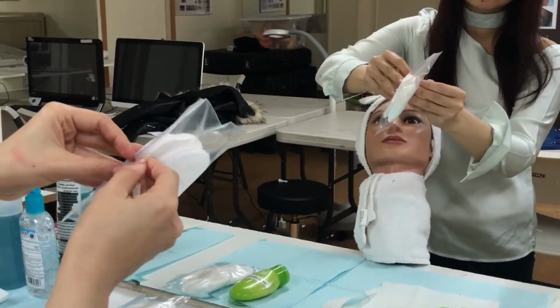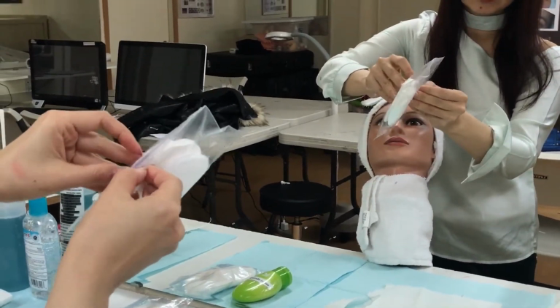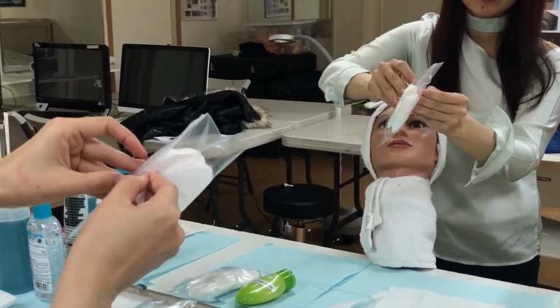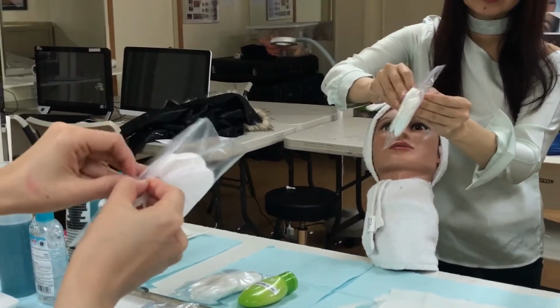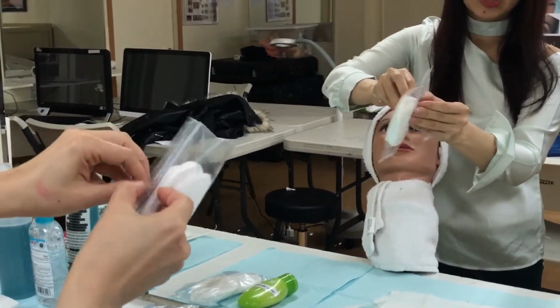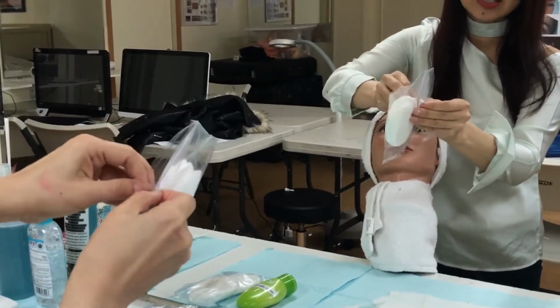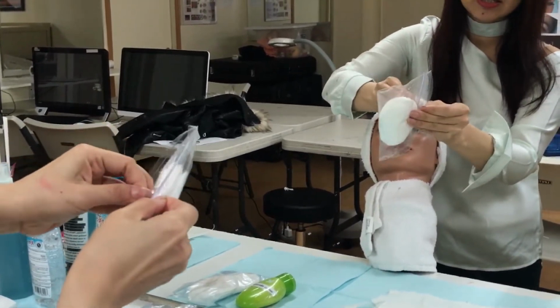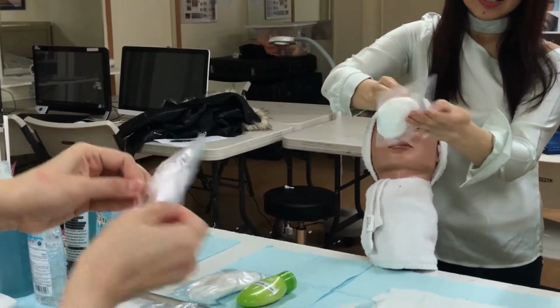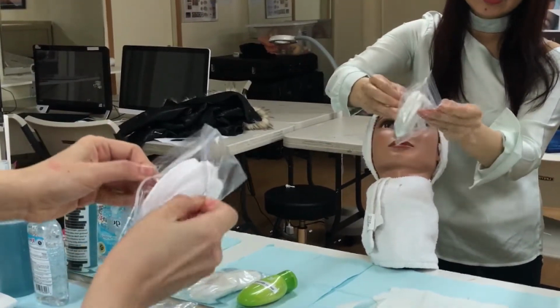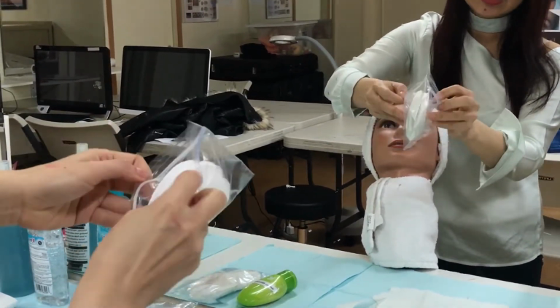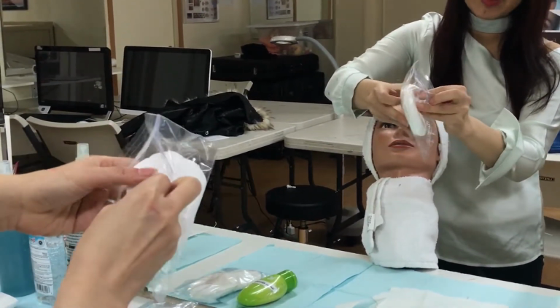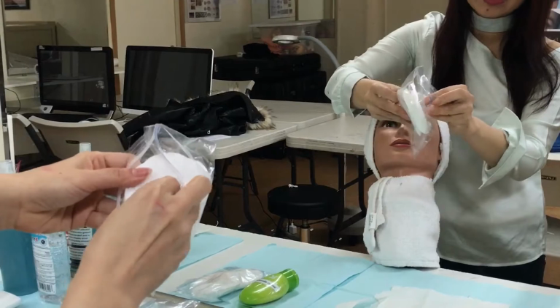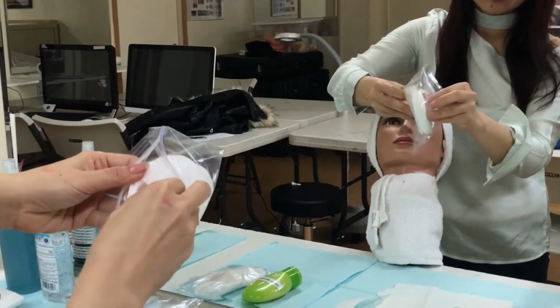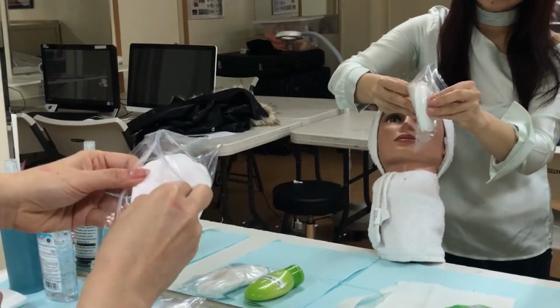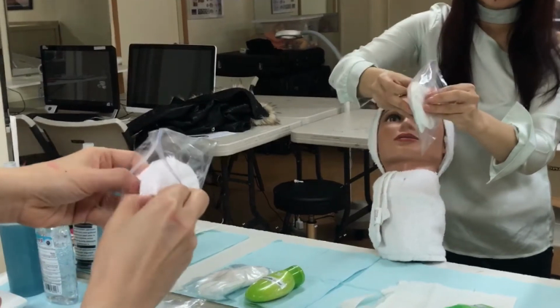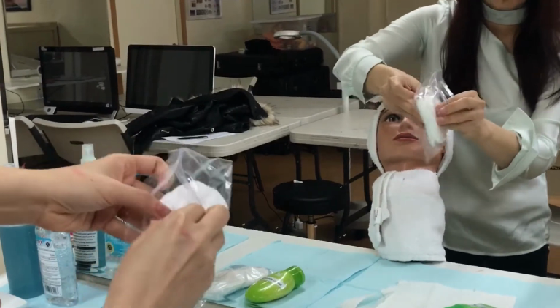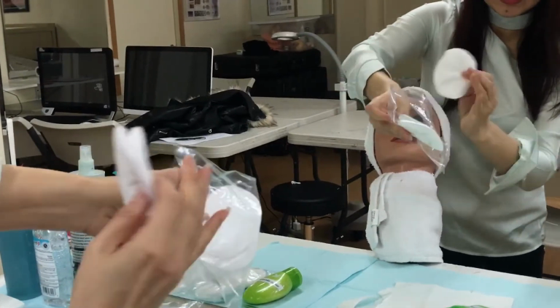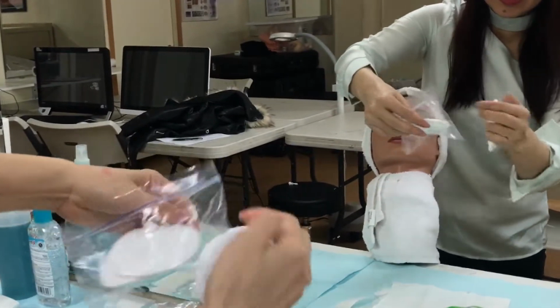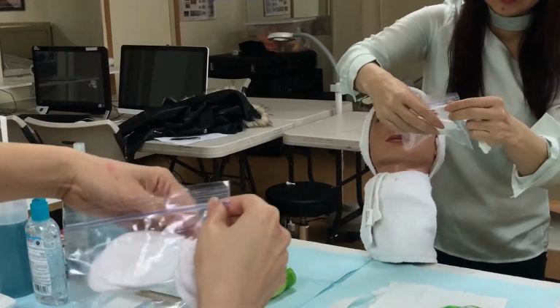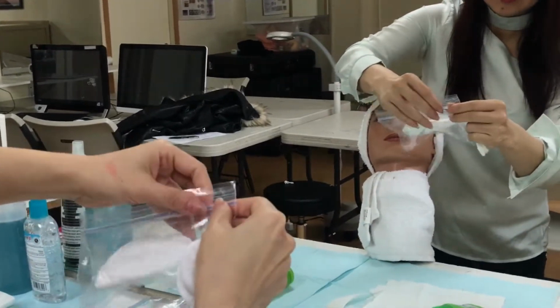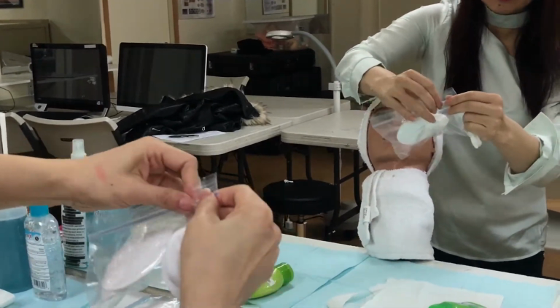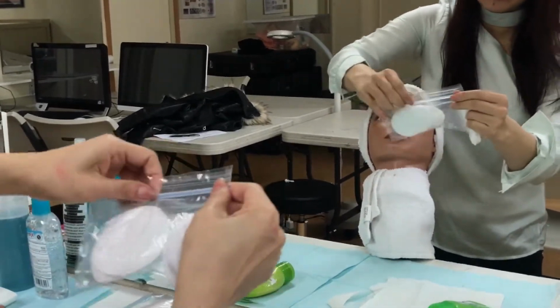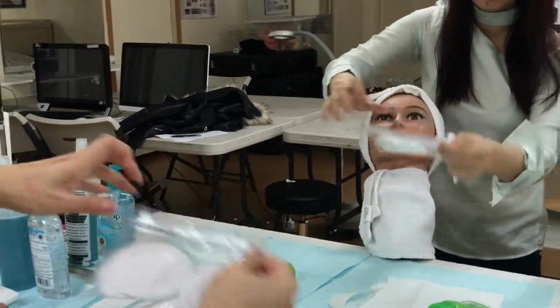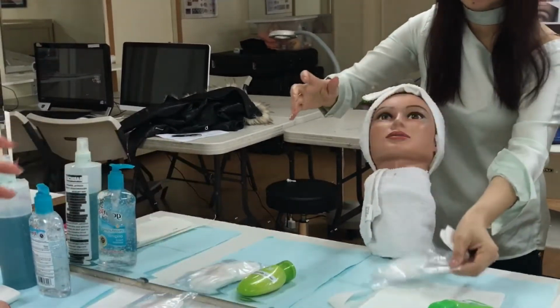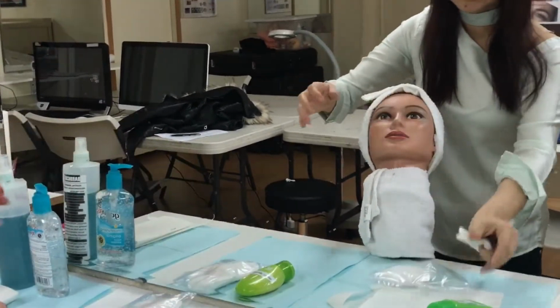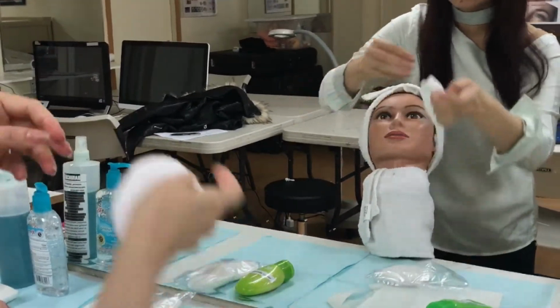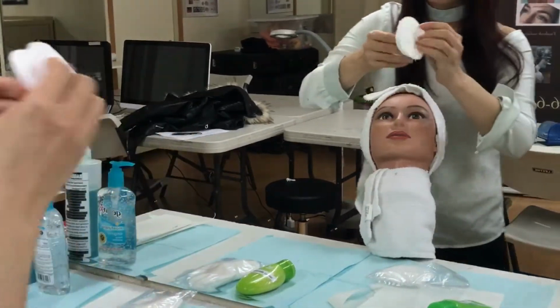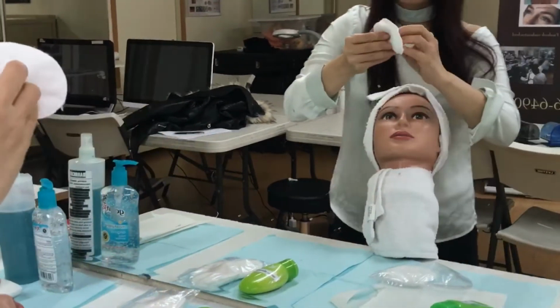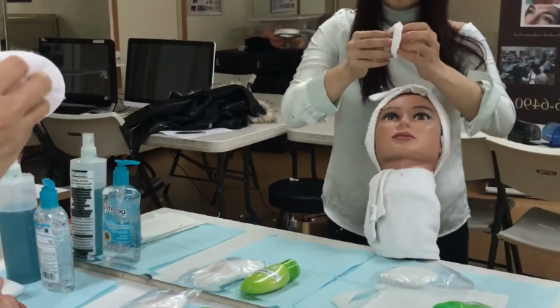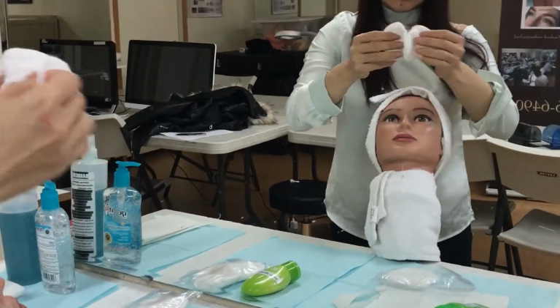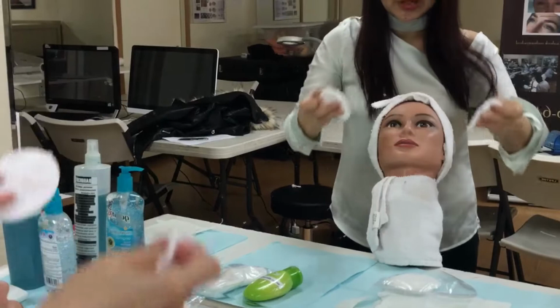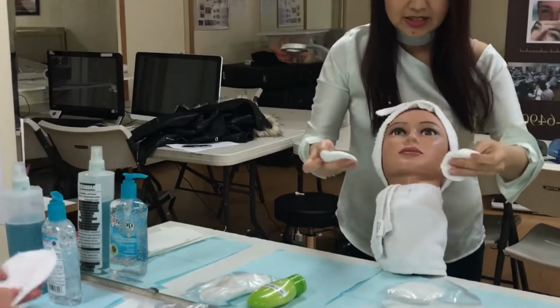To make sure her face is clean, the last step is to use cotton — this is special wet cotton — to clean her exfoliants.